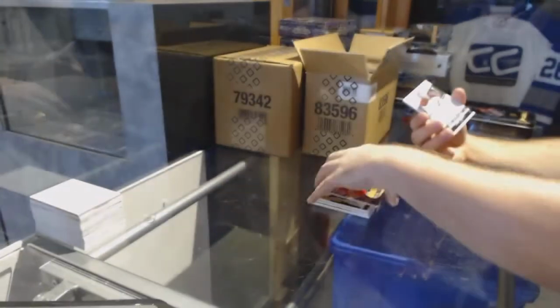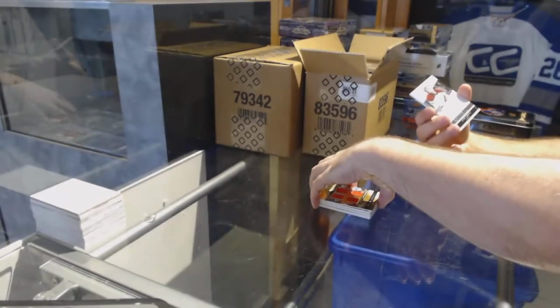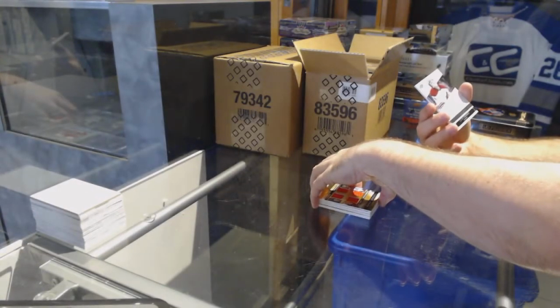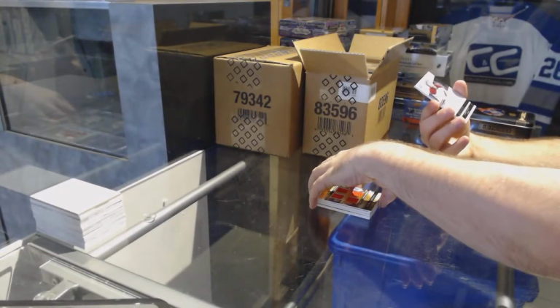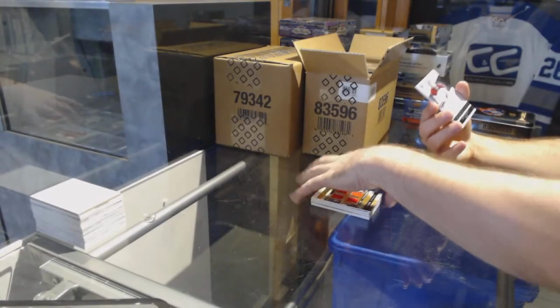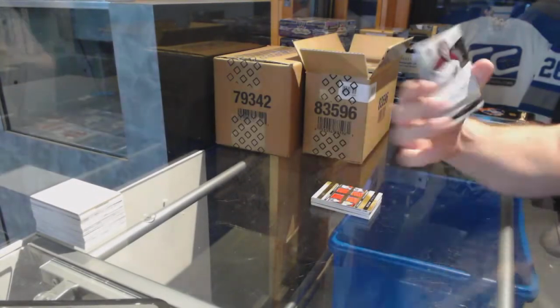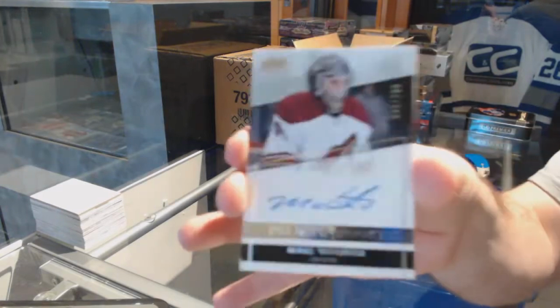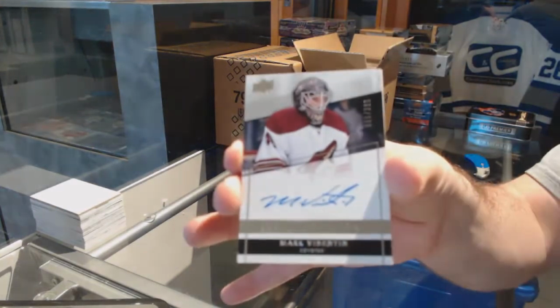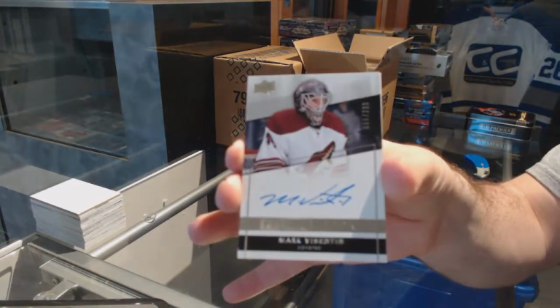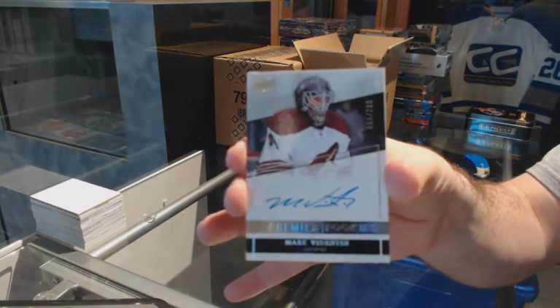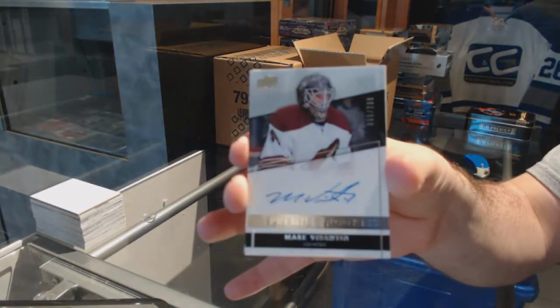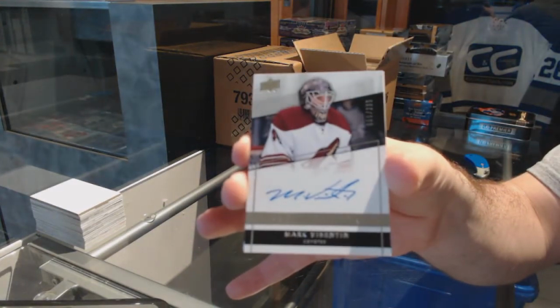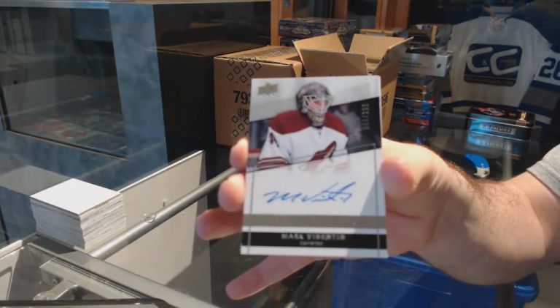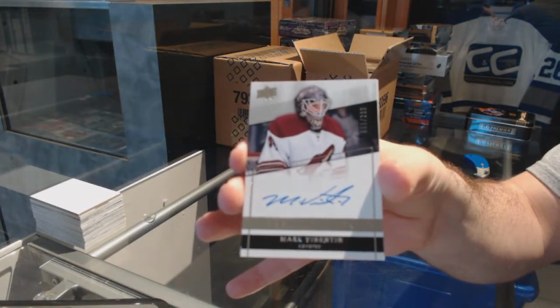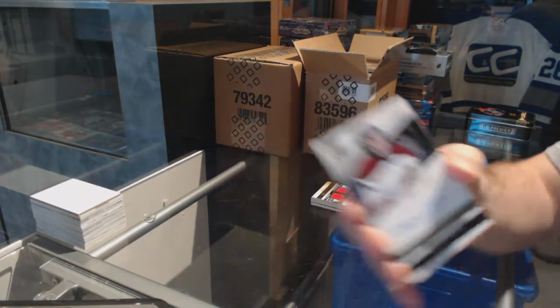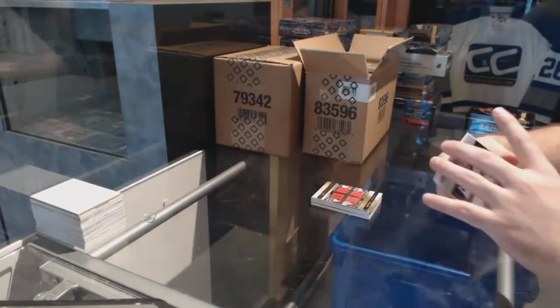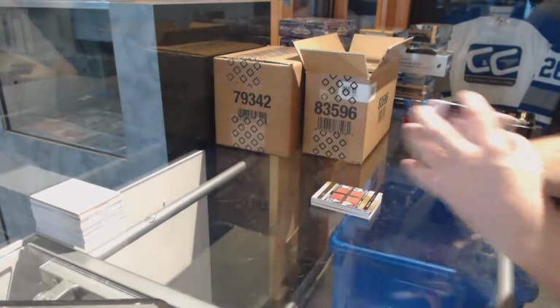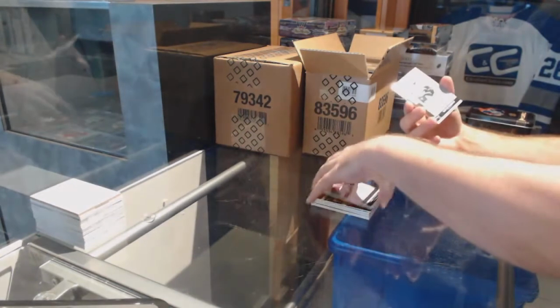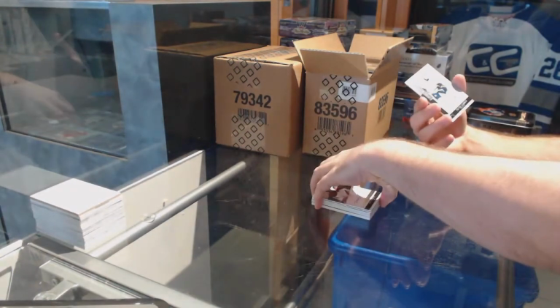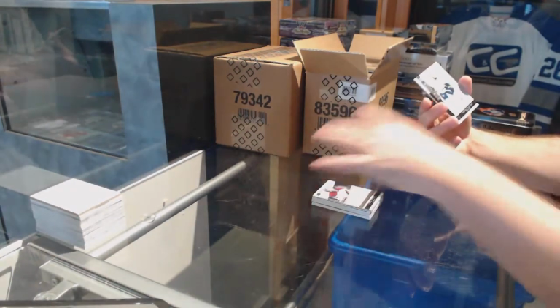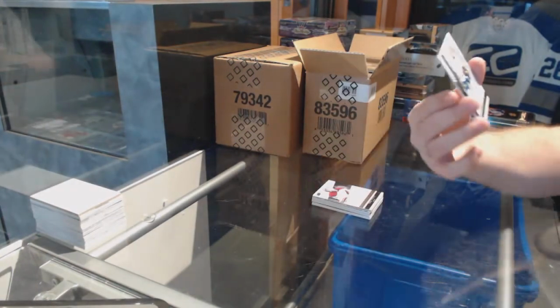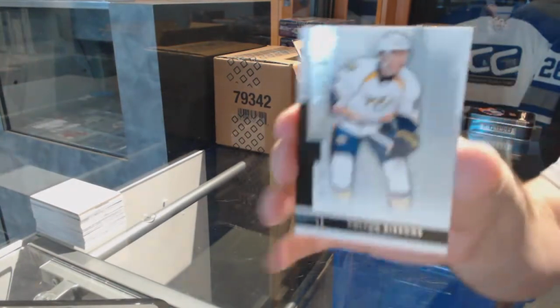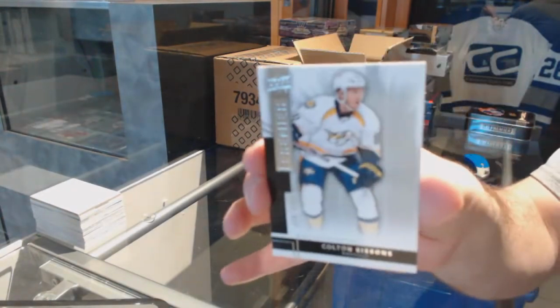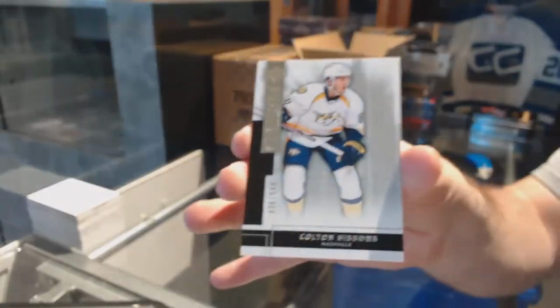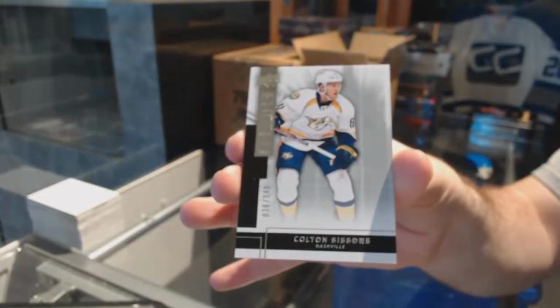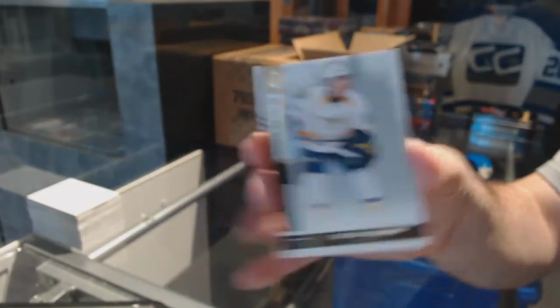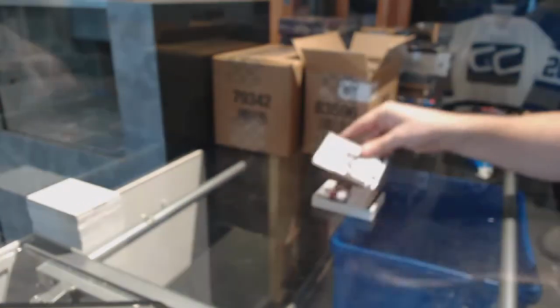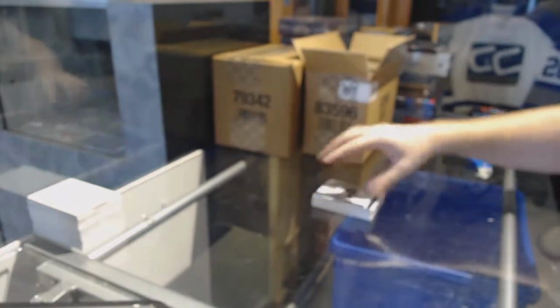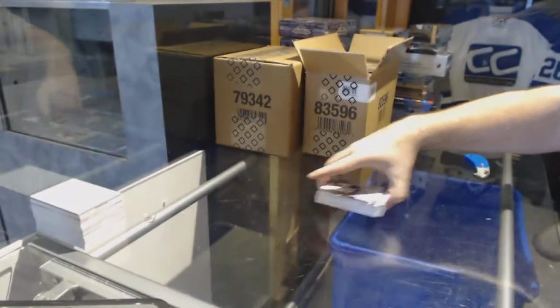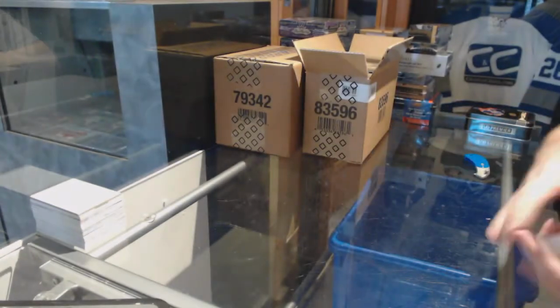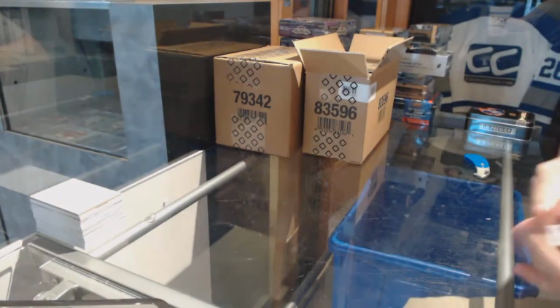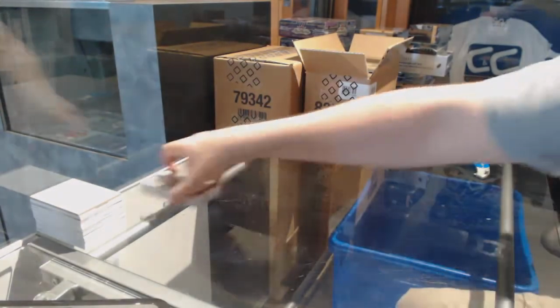For the Coyotes, a 299 autograph rookie, Mark Byzantine. And for the Predators, the 2.99, Colton Sessions. Sick pack number one.